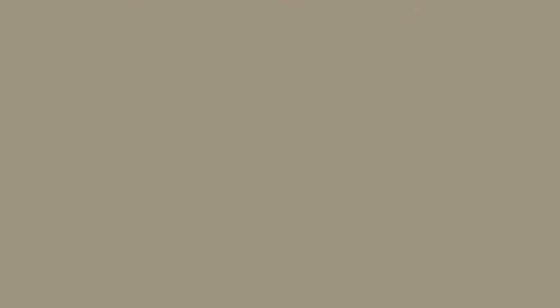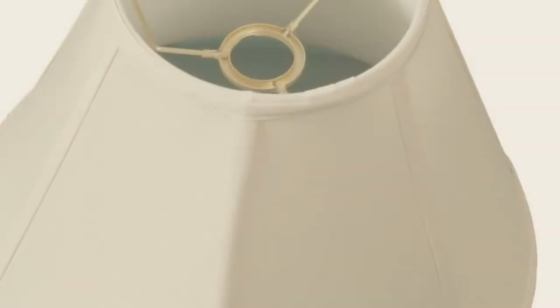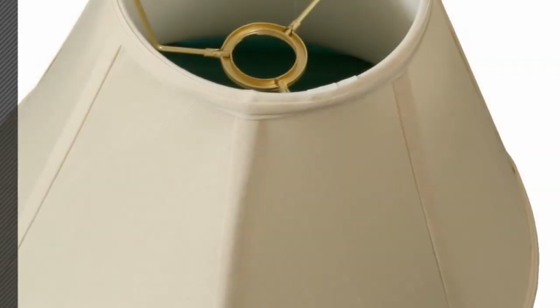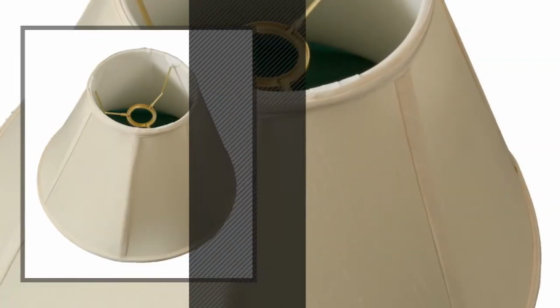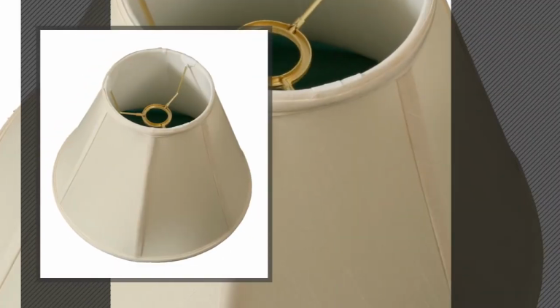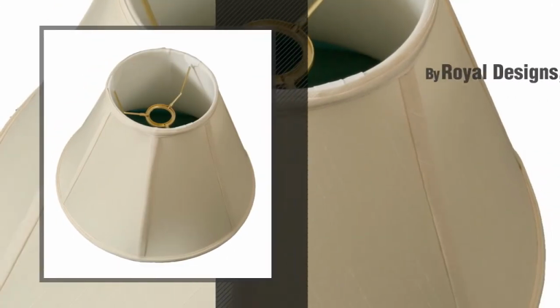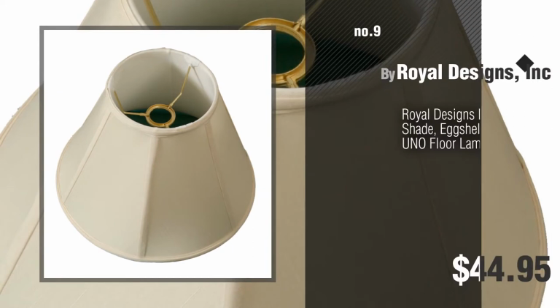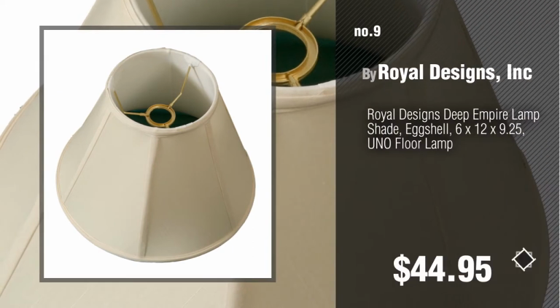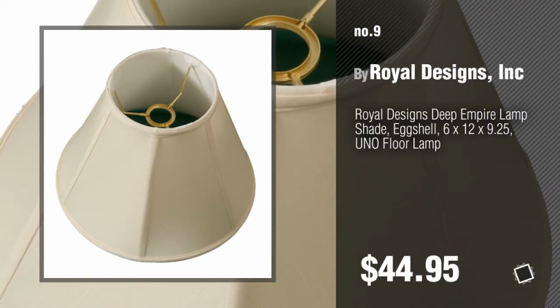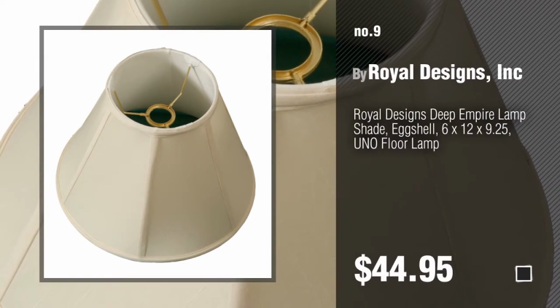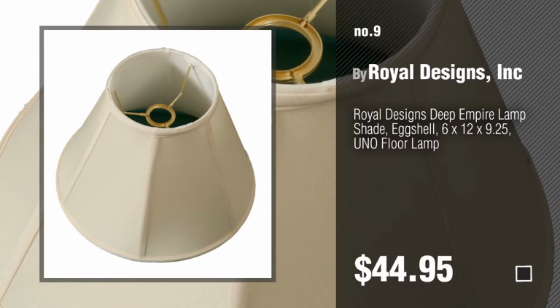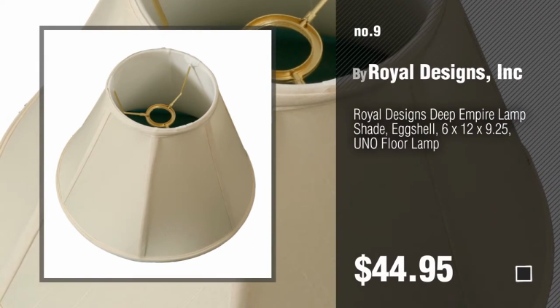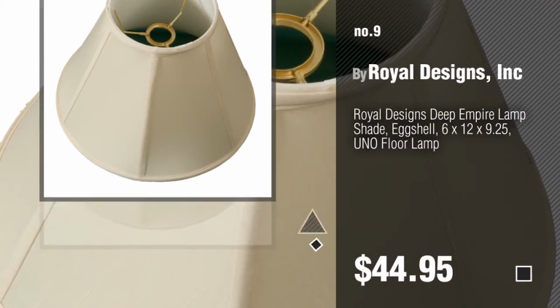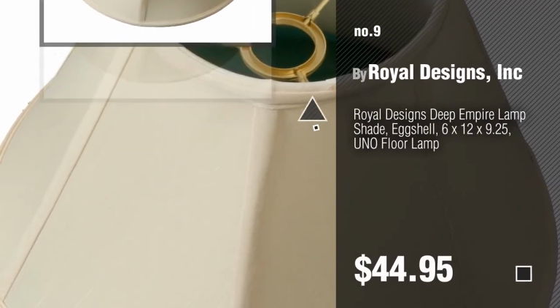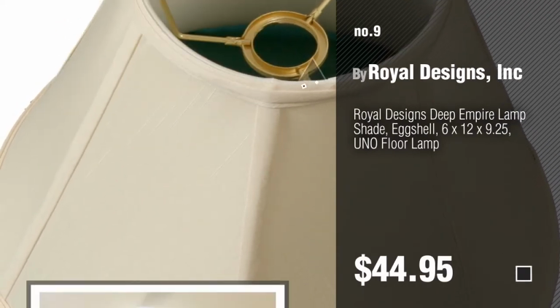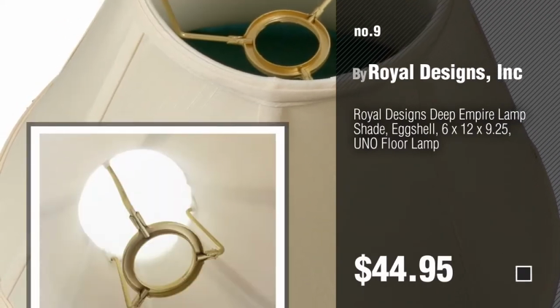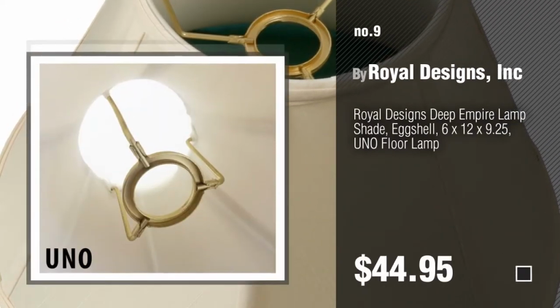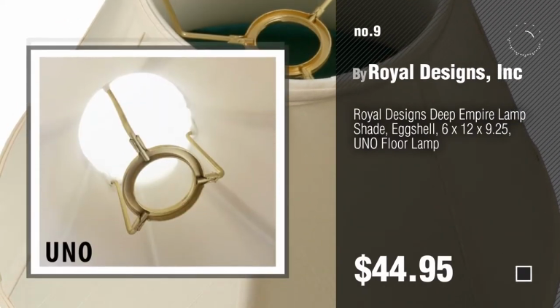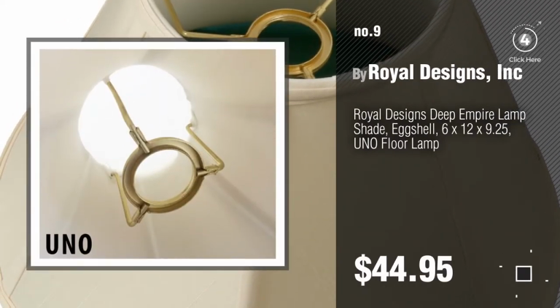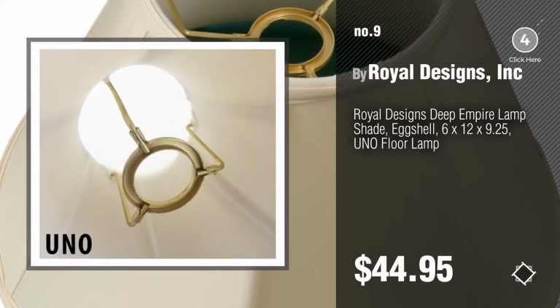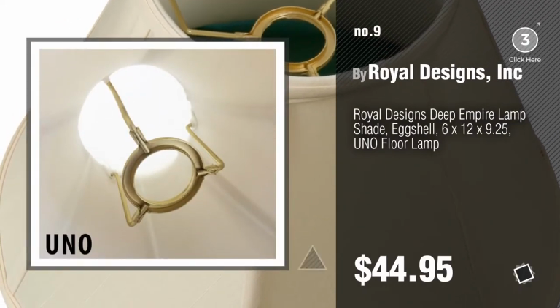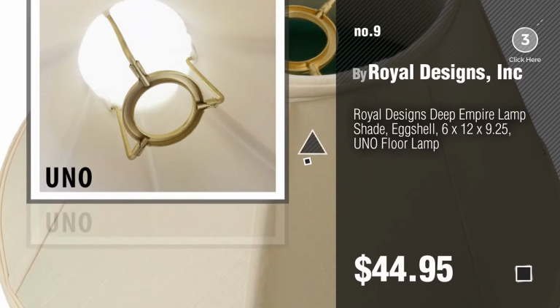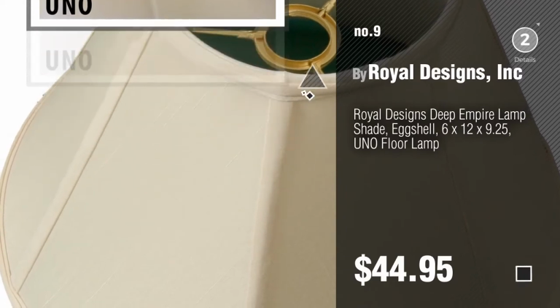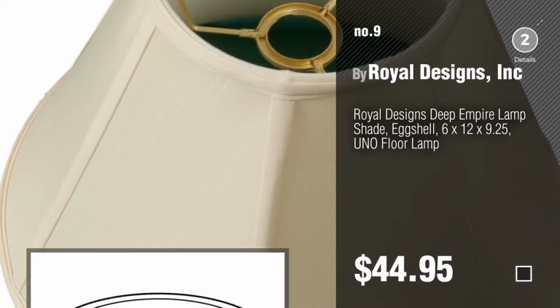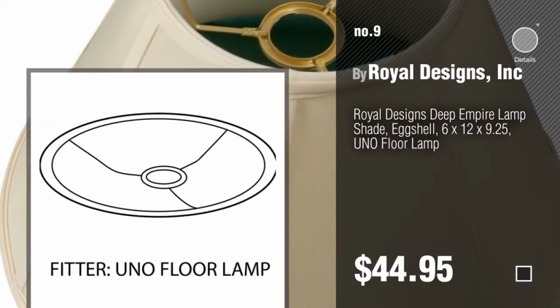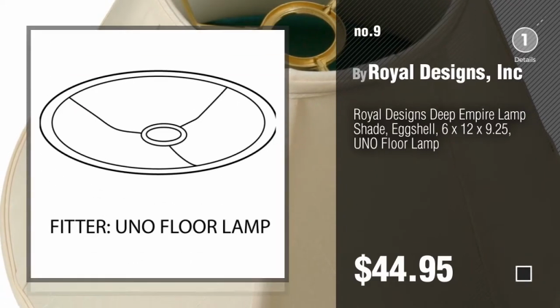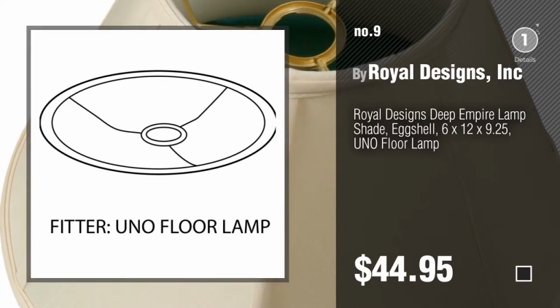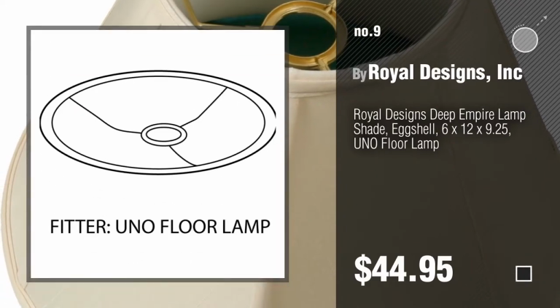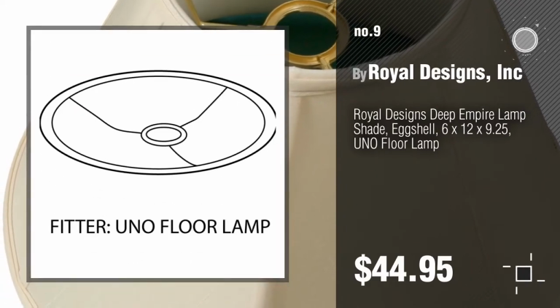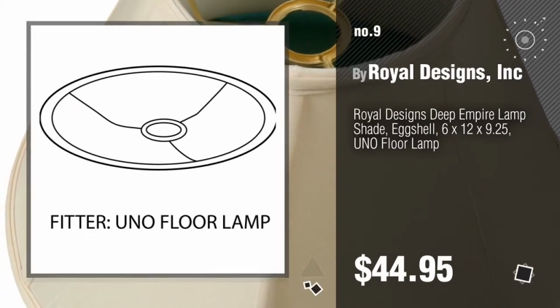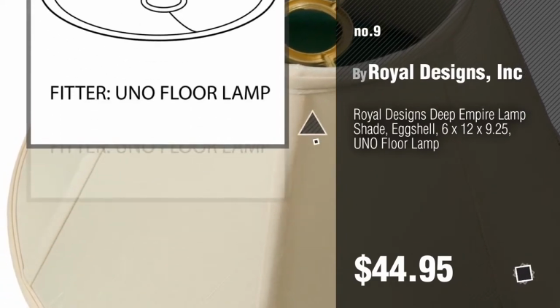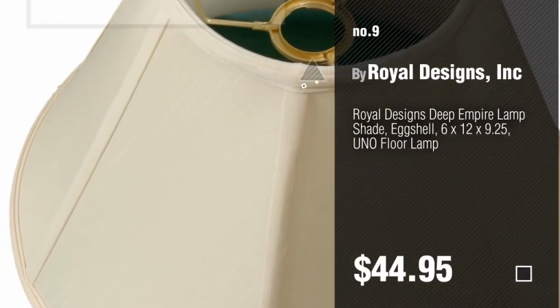Number 9, by Royal Designs Incorporated. Discover more lampshades for floor lamp ideas and items to explore, click the info circle.